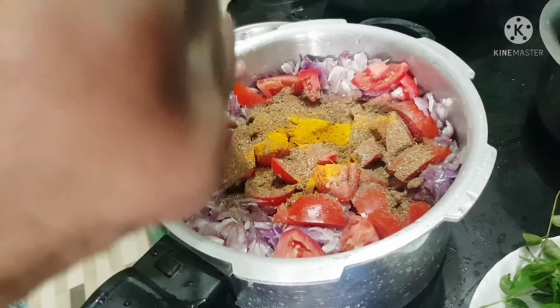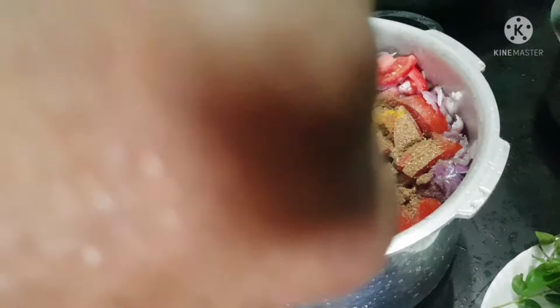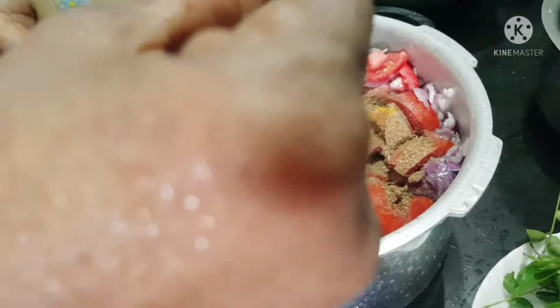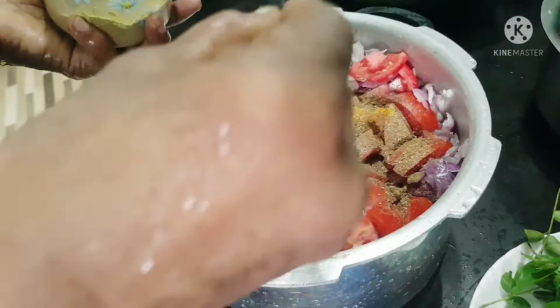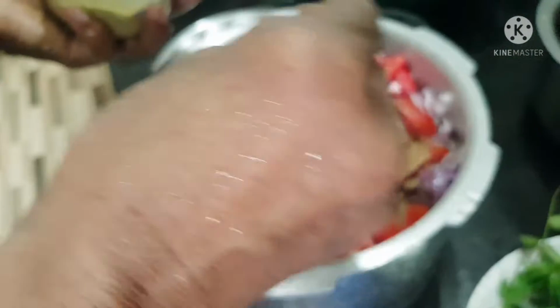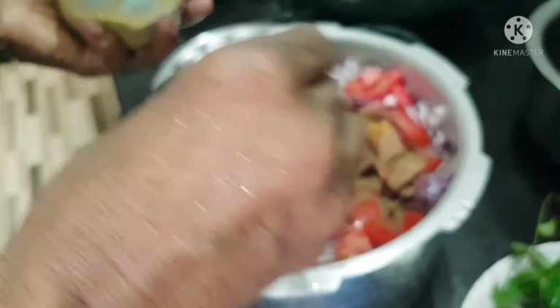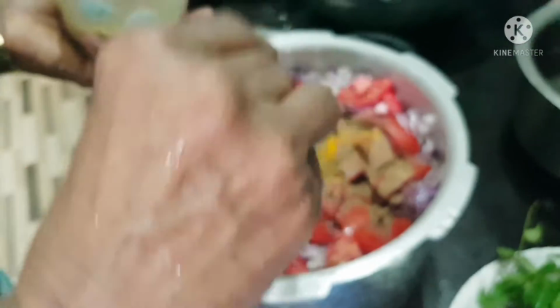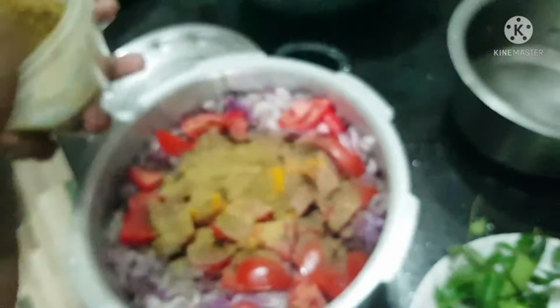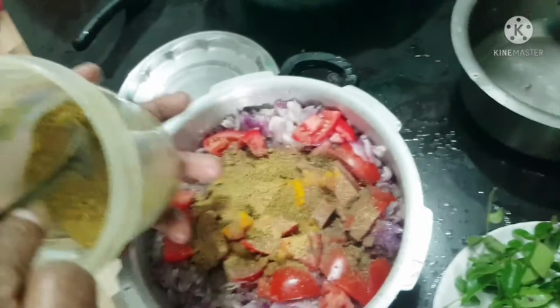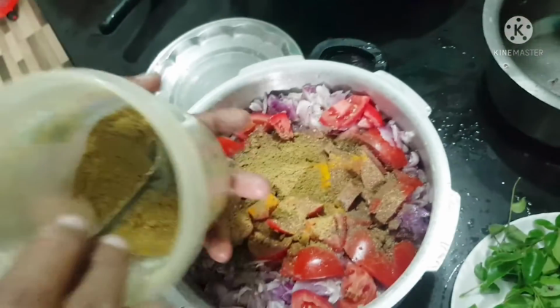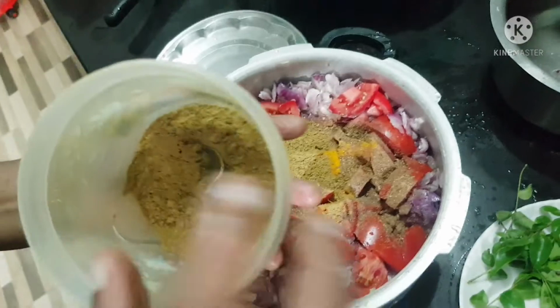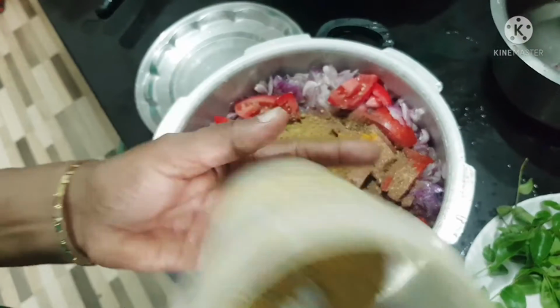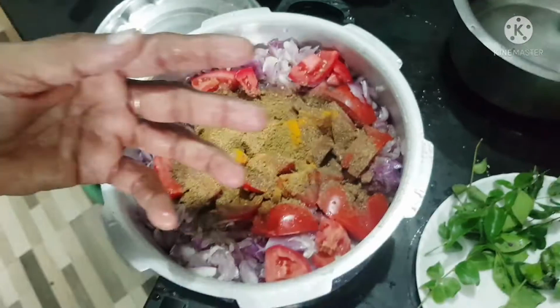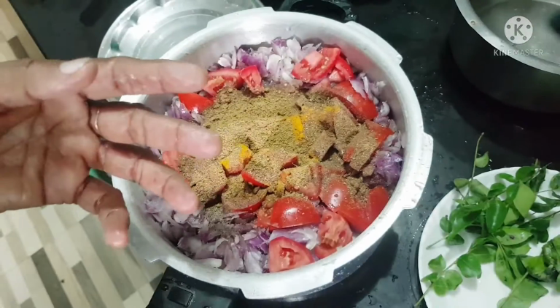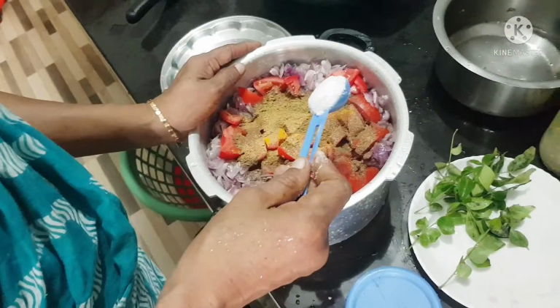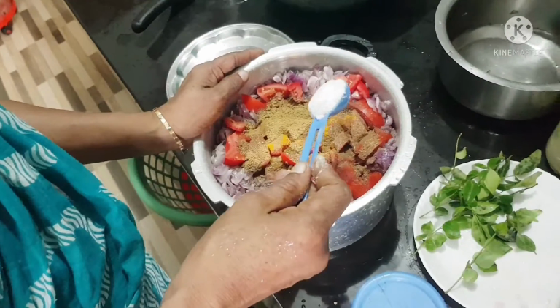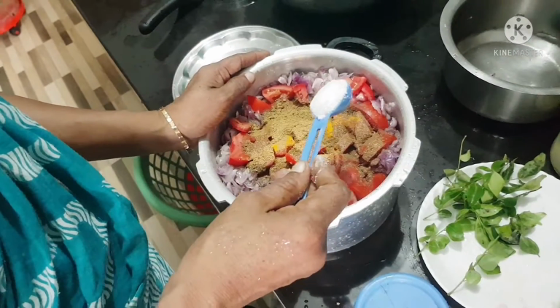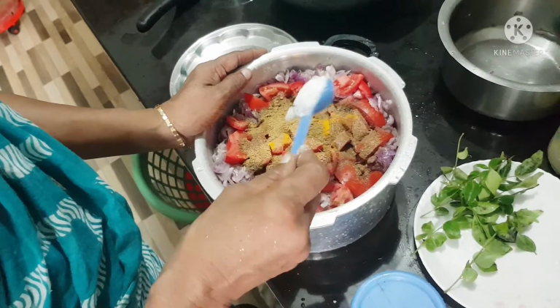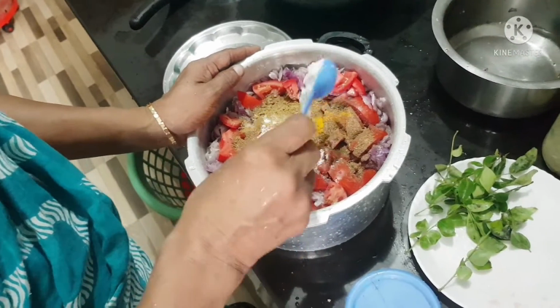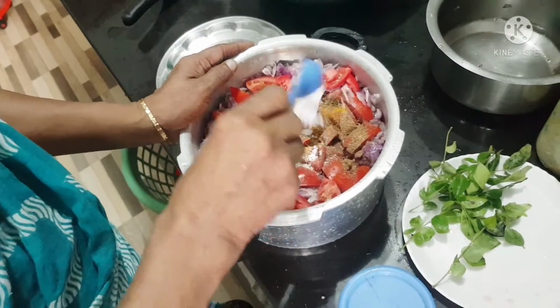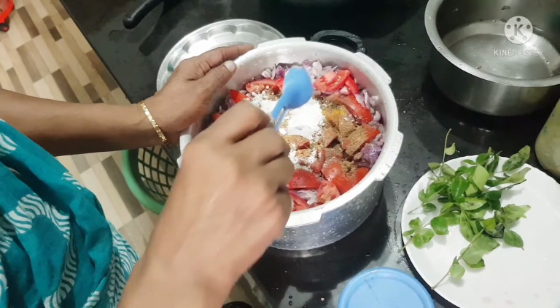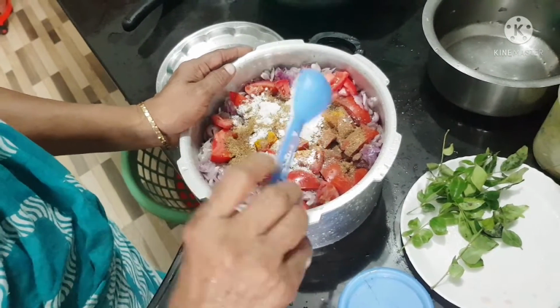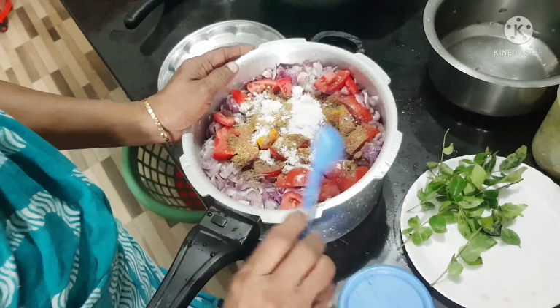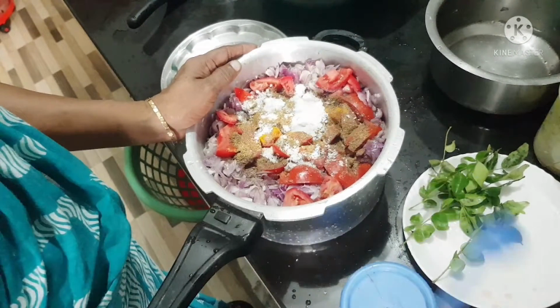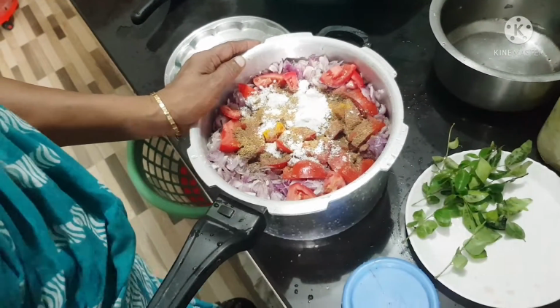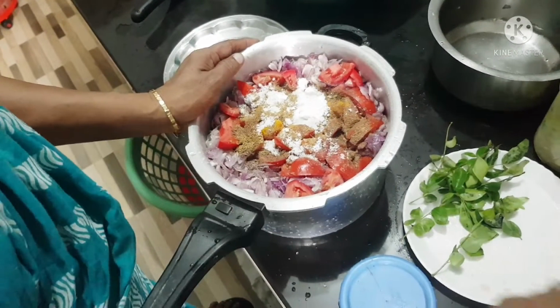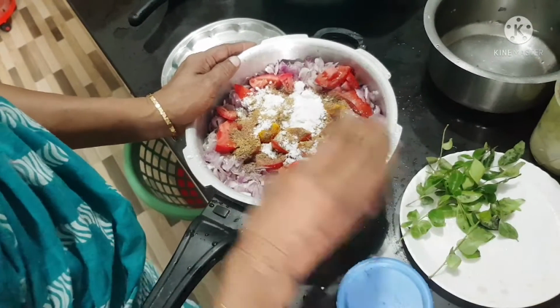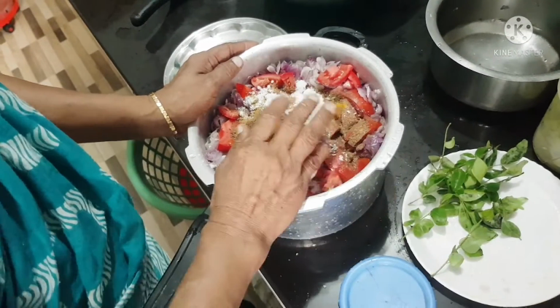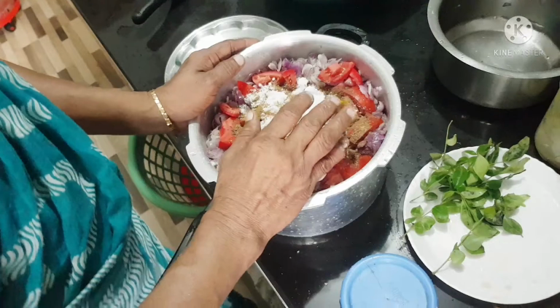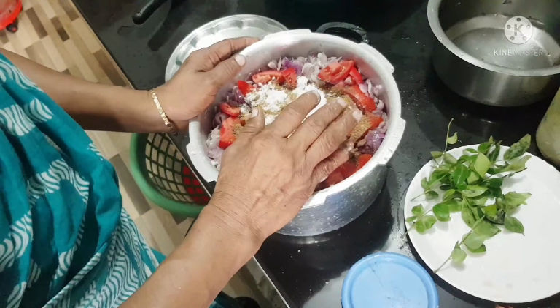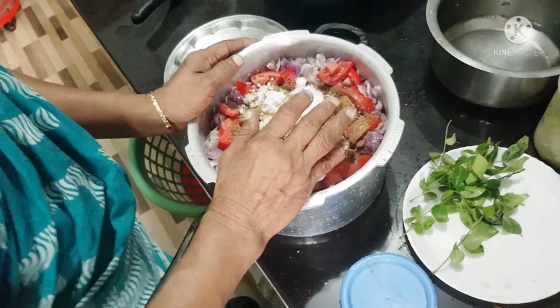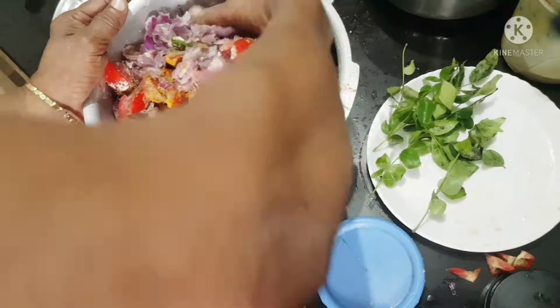Put a teaspoon of pepper. Put a spoon of pepper.